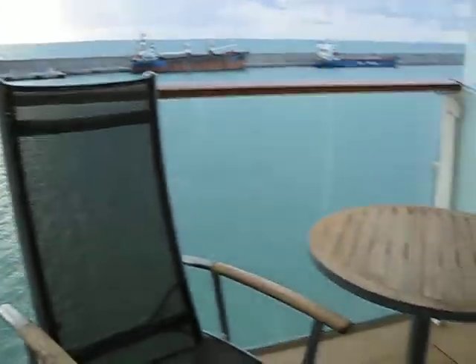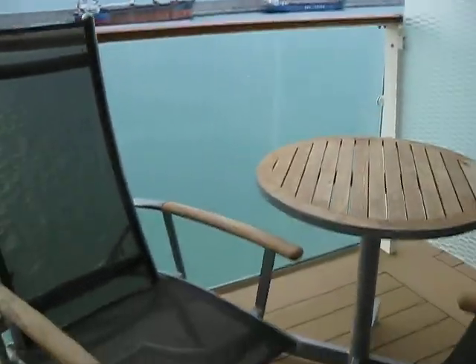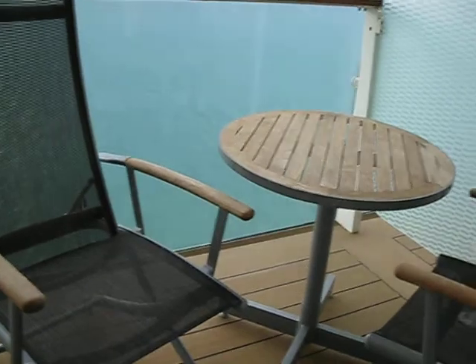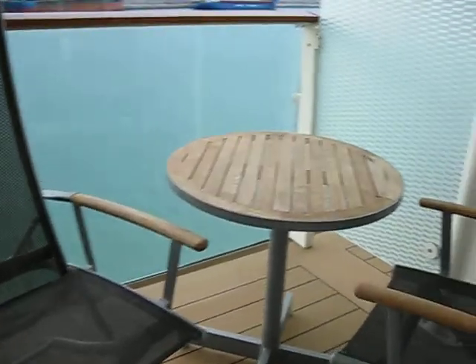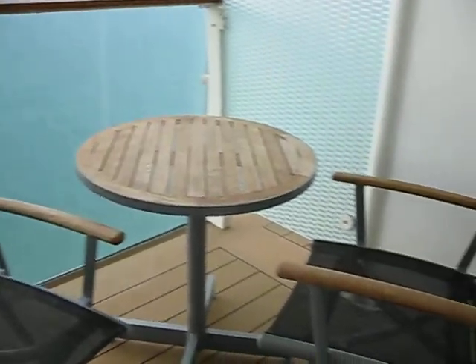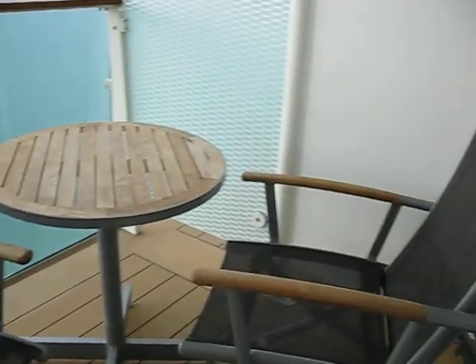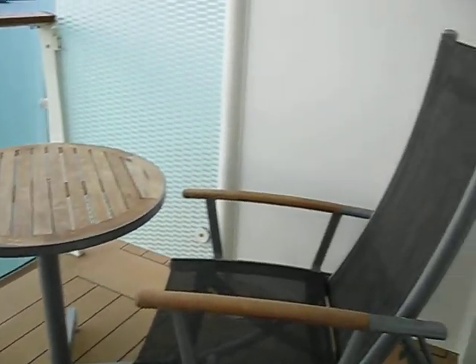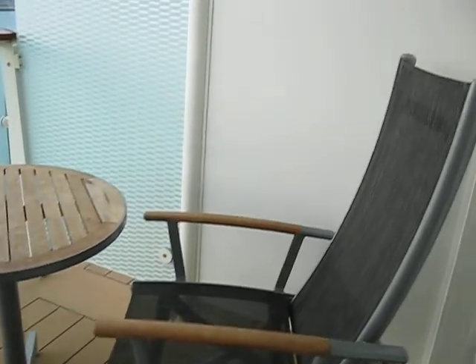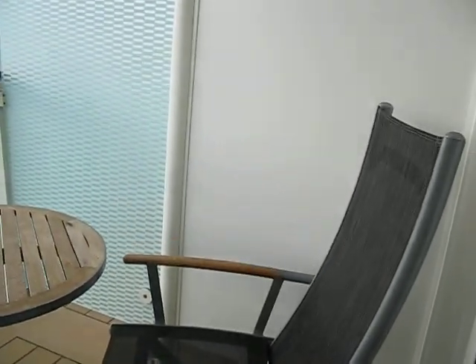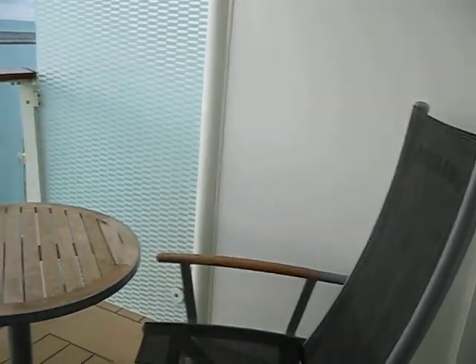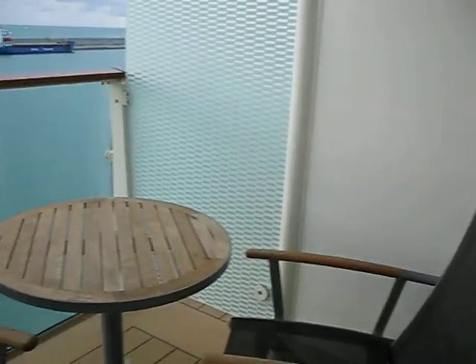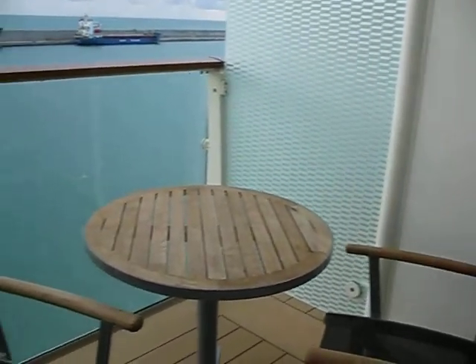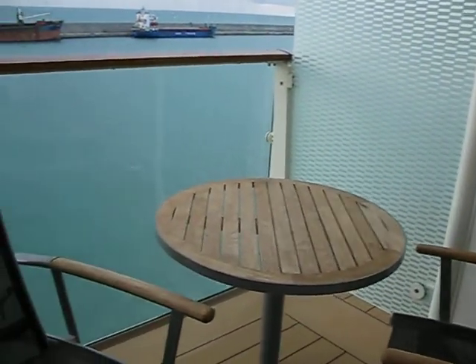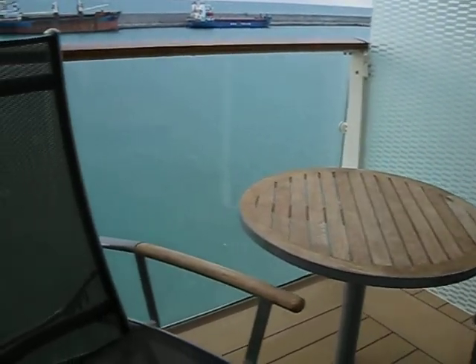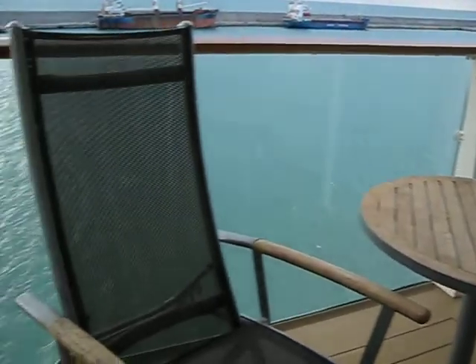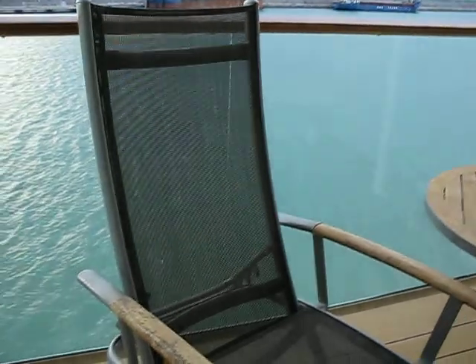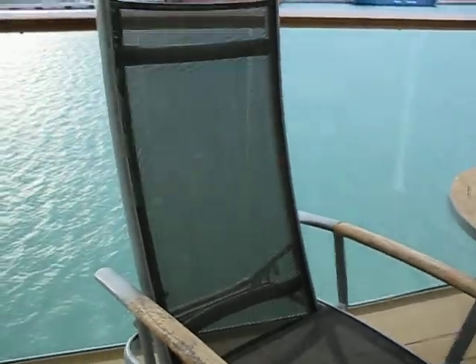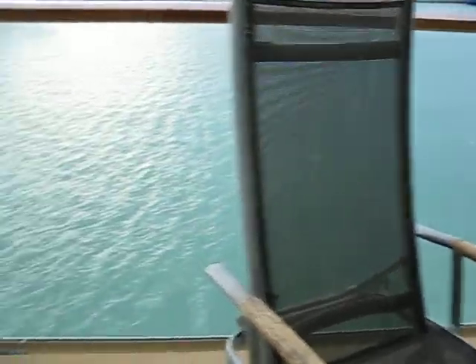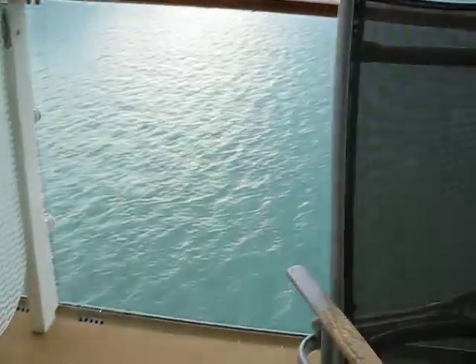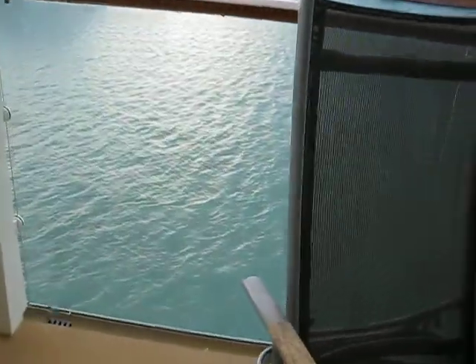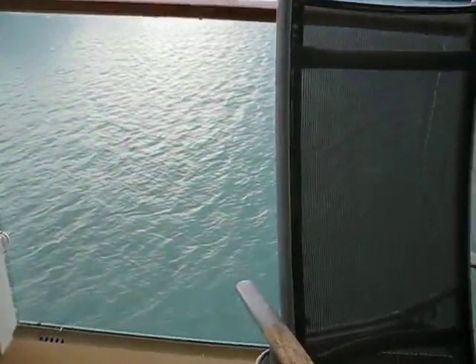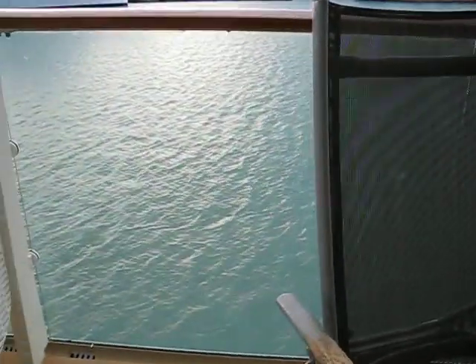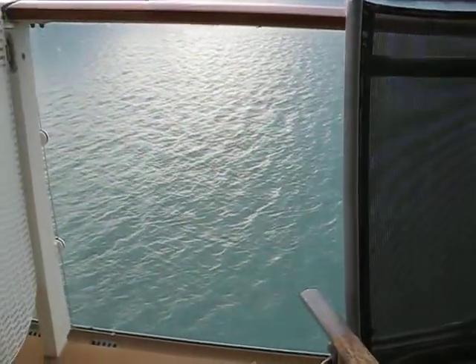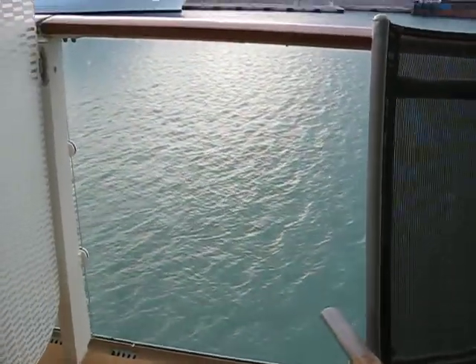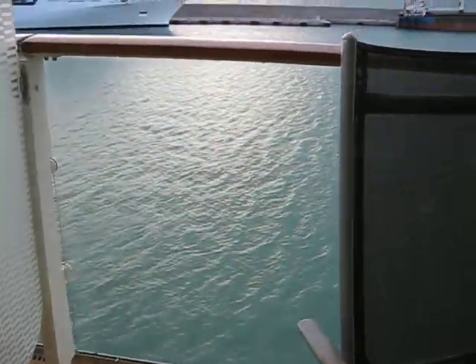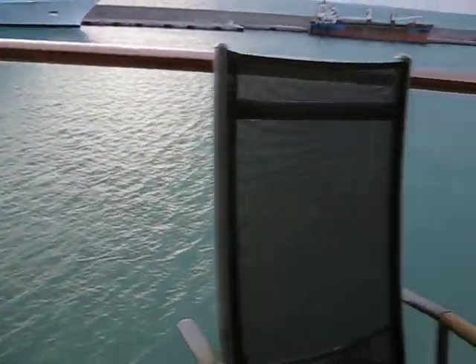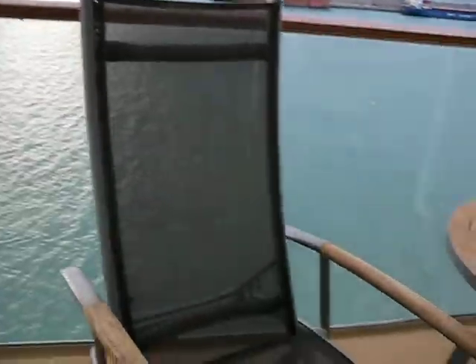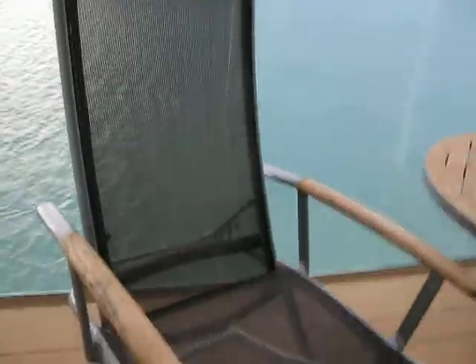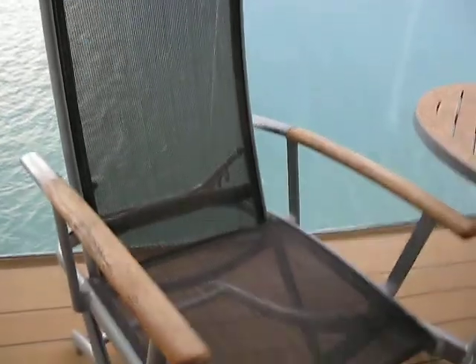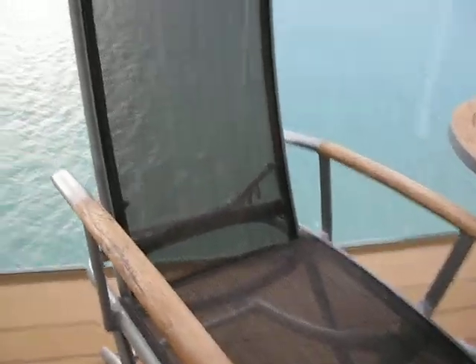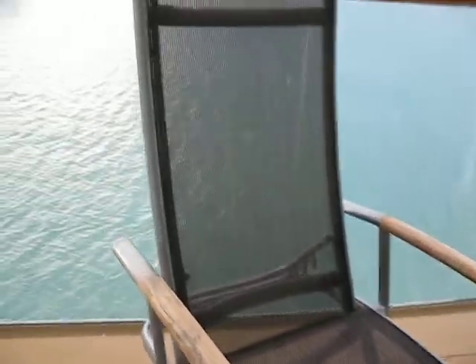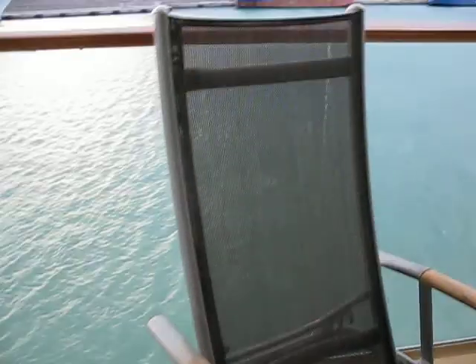And the patio deck — two nice chairs and a nice table, and it's fairly grooming. I think if there were sun and sunbathing, you could do that up here.